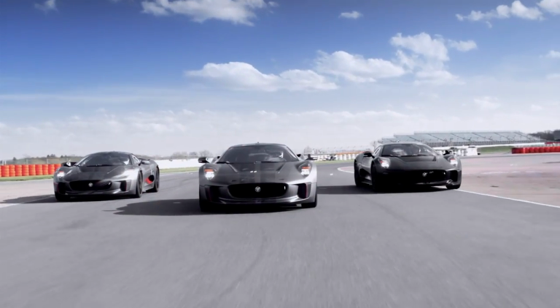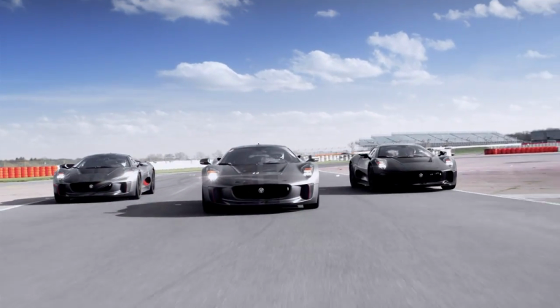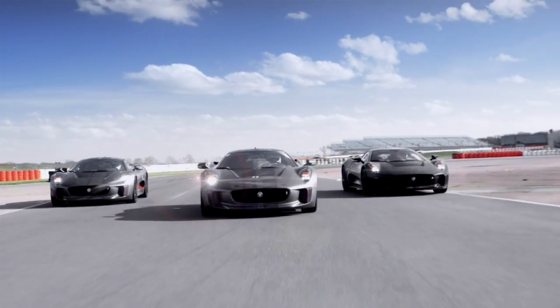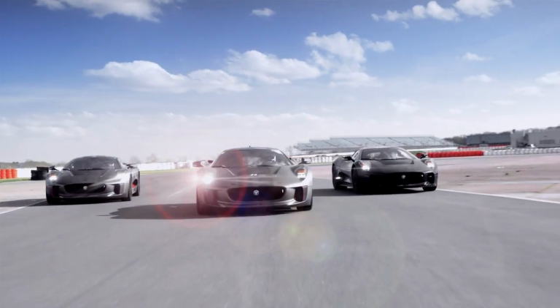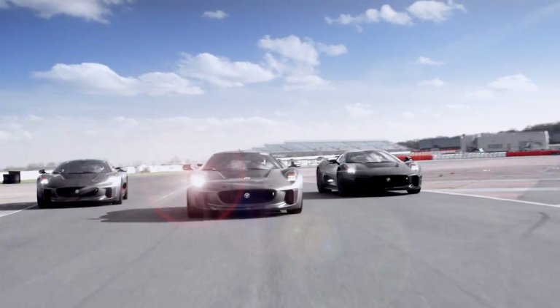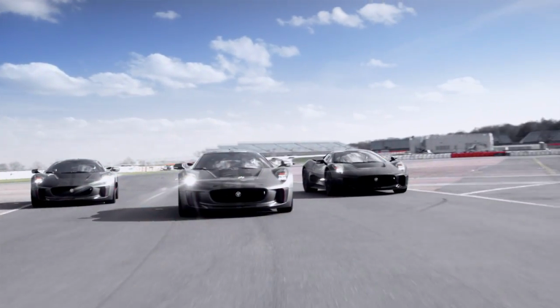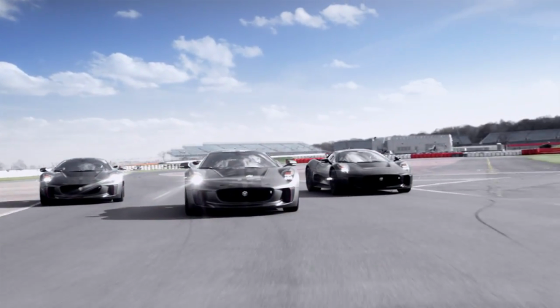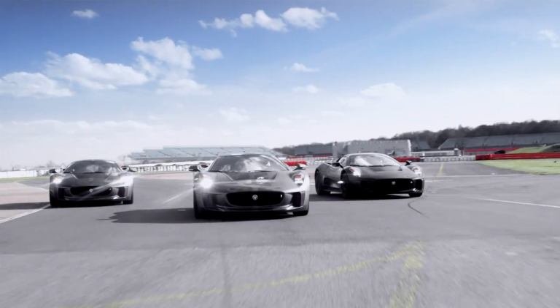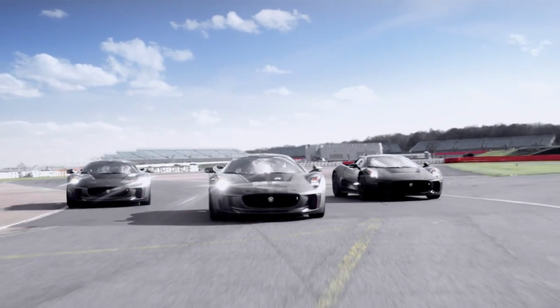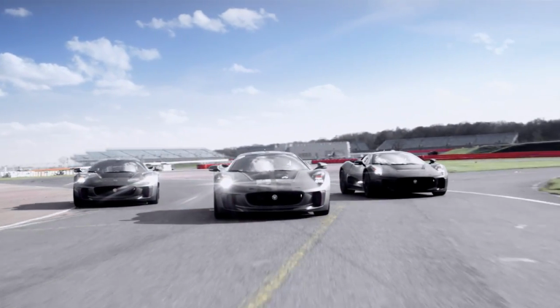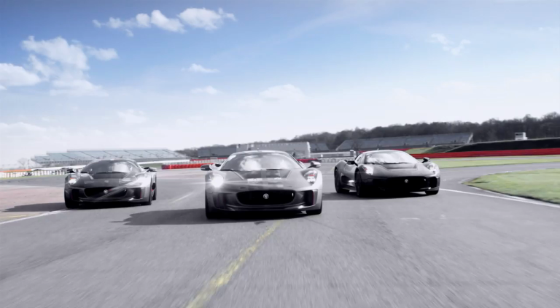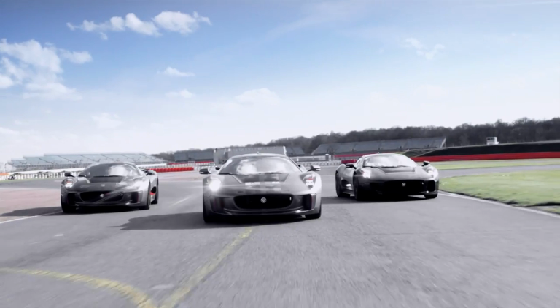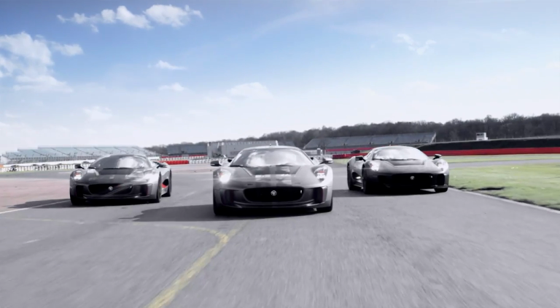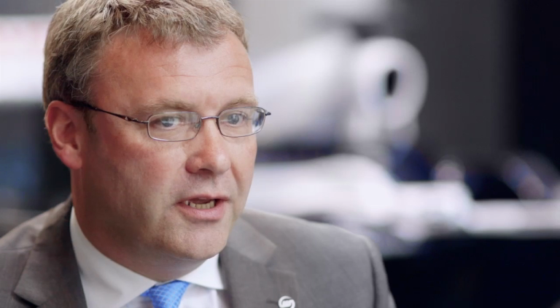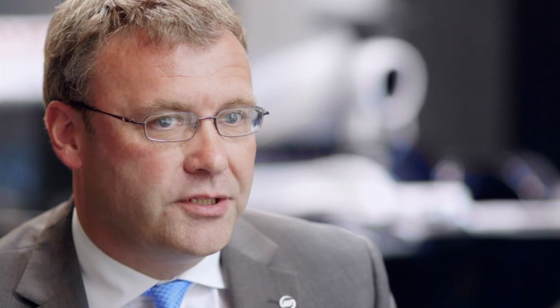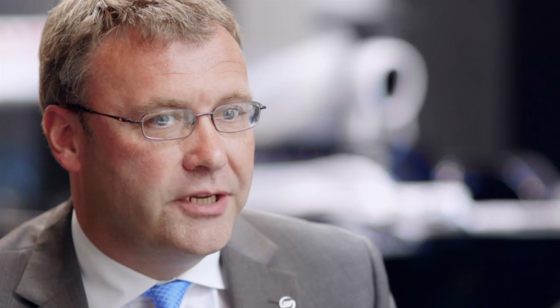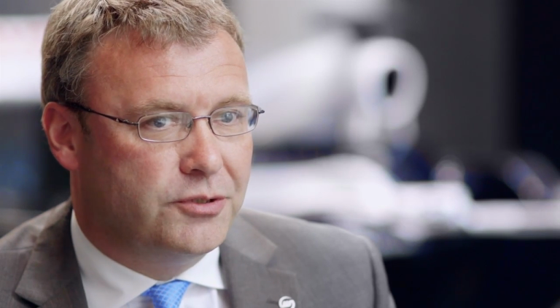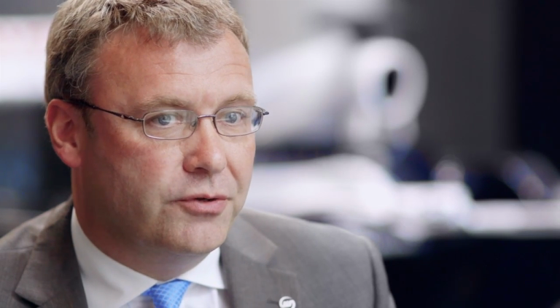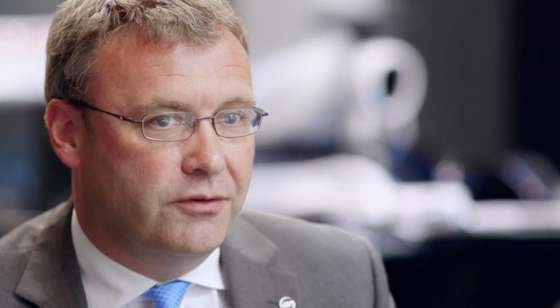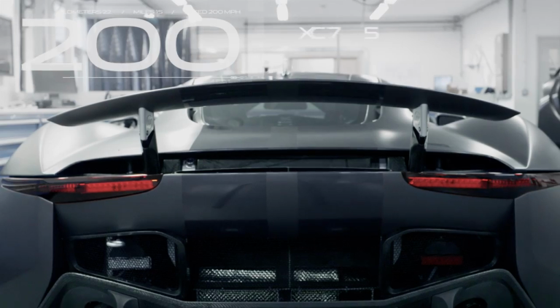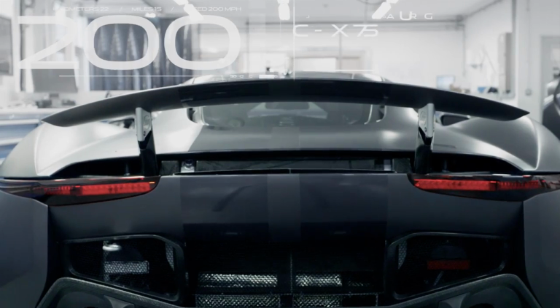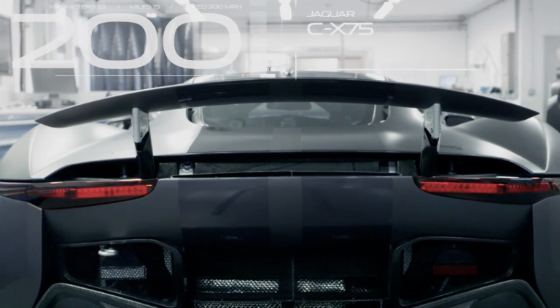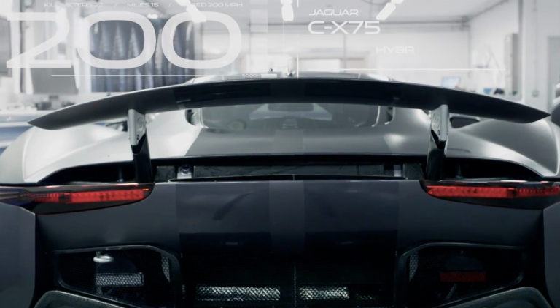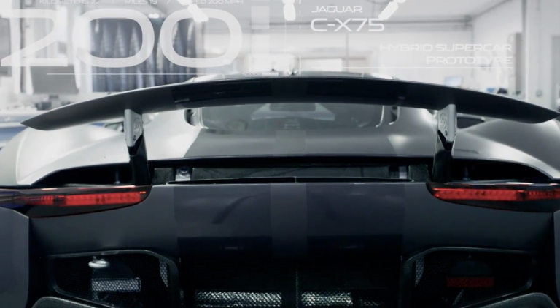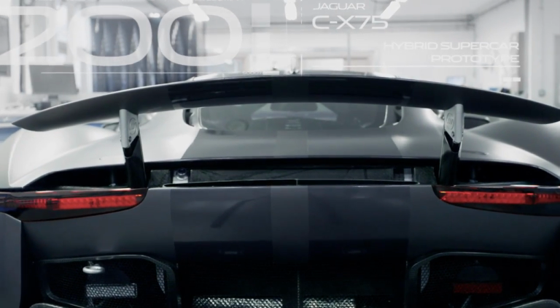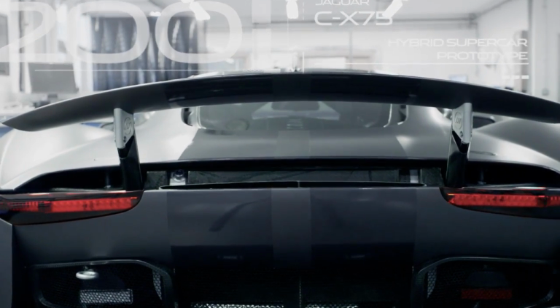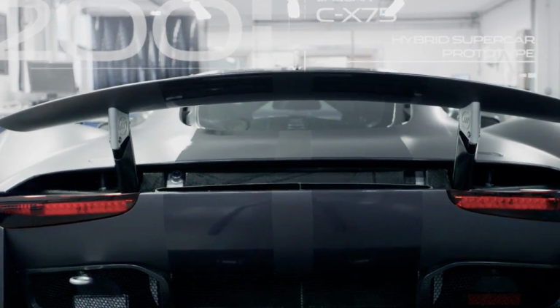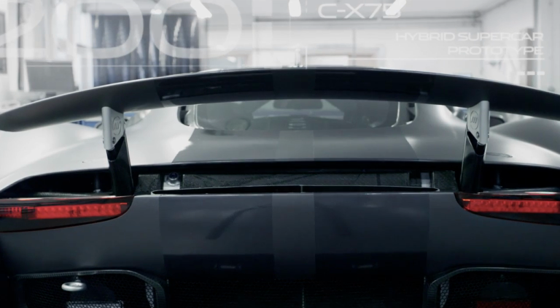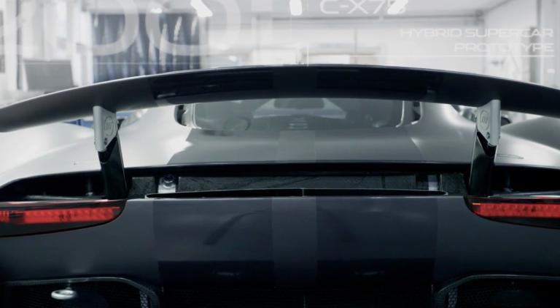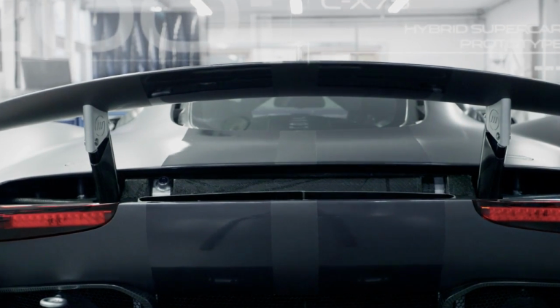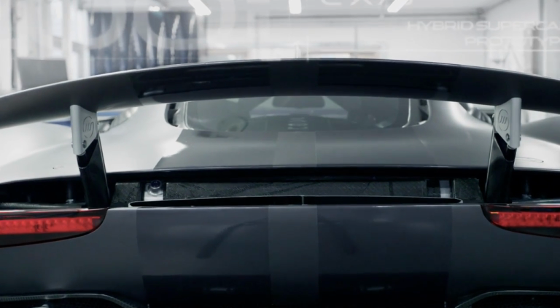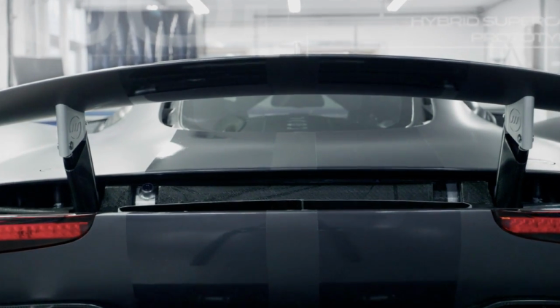Incredible though the car is, the important story is that the technology being developed on it has the potential to be used in future JLR products. The CX75 shows that an environmental future can be exciting.